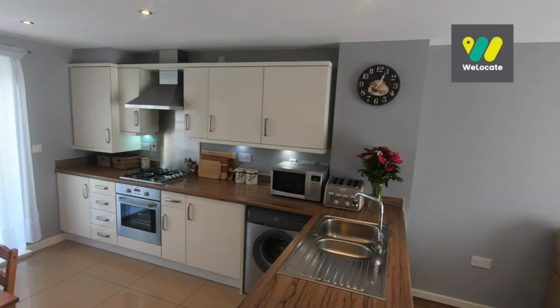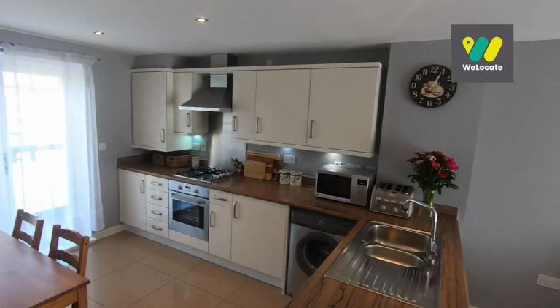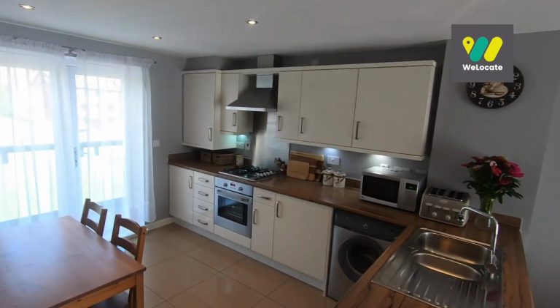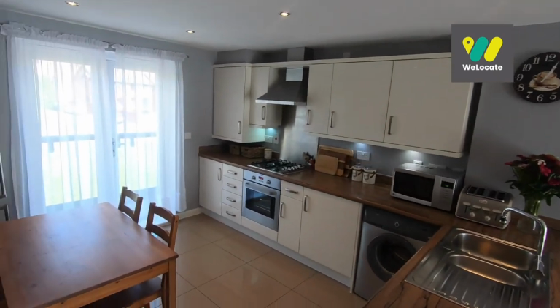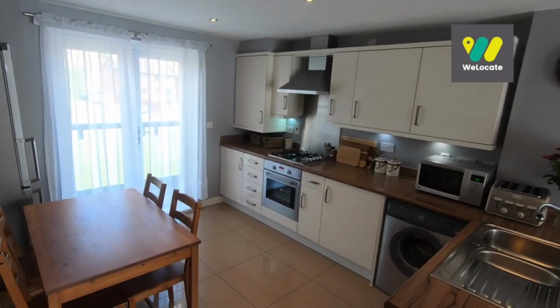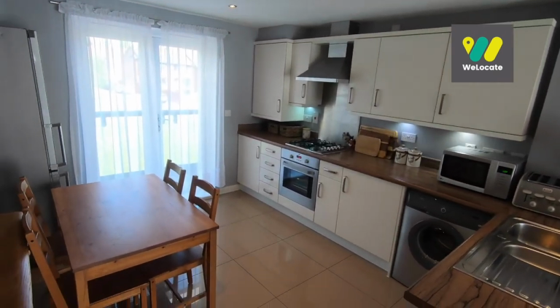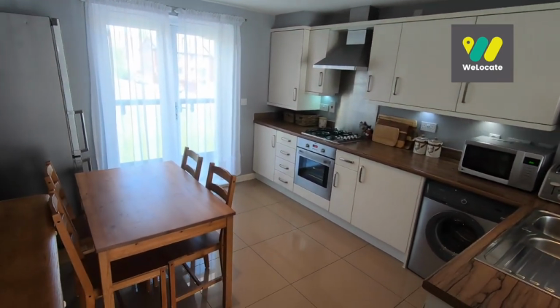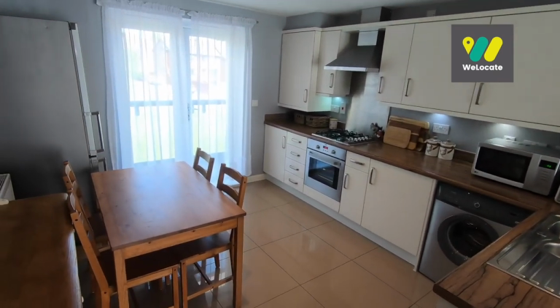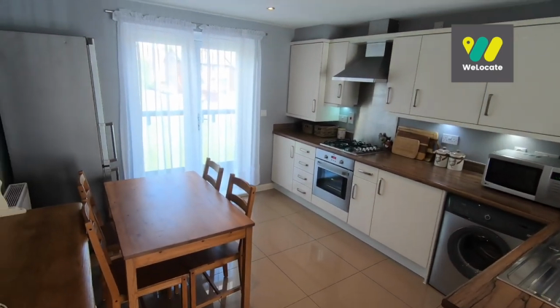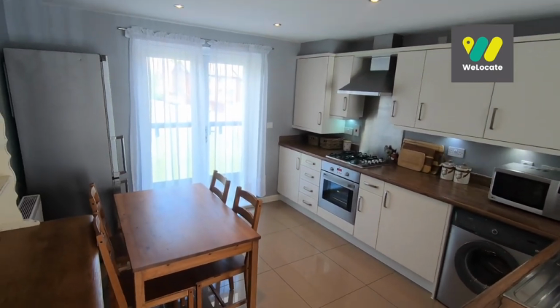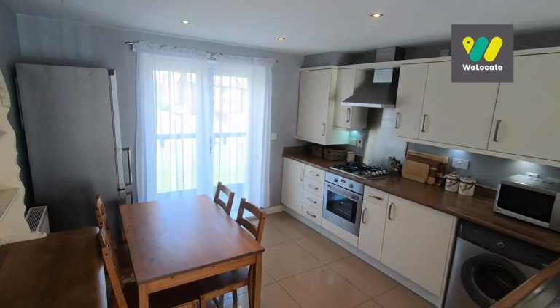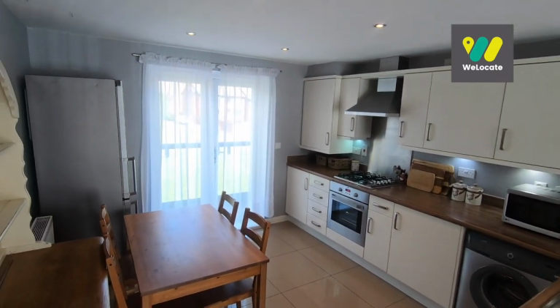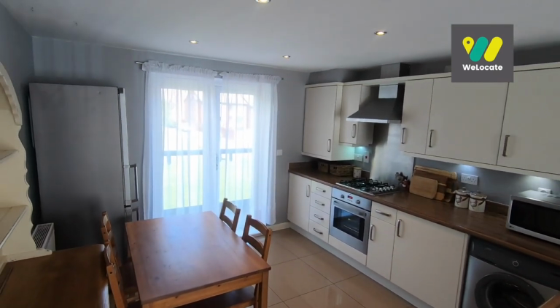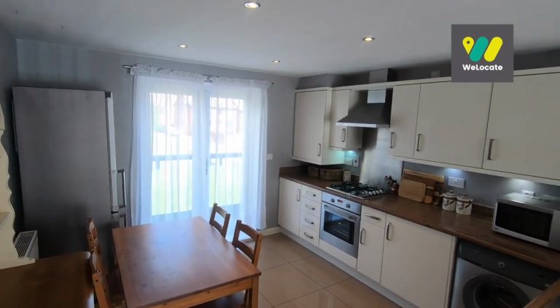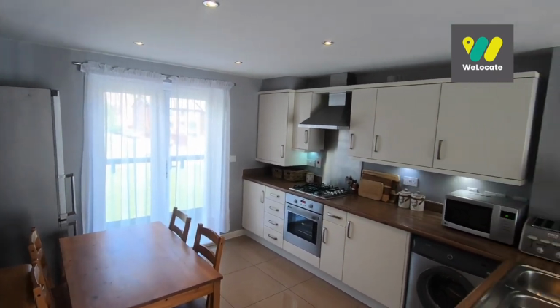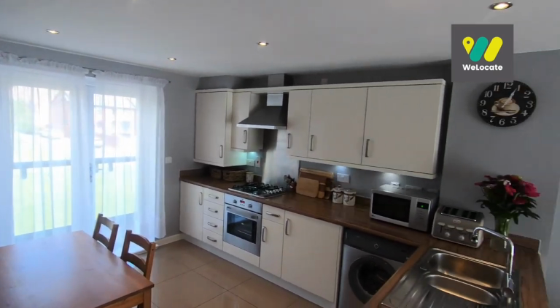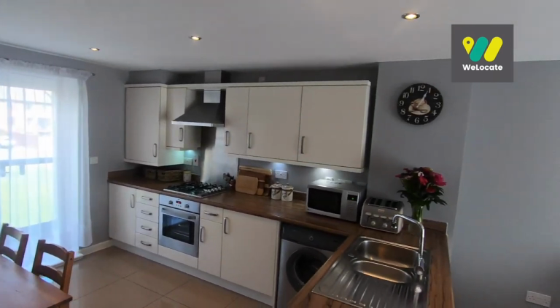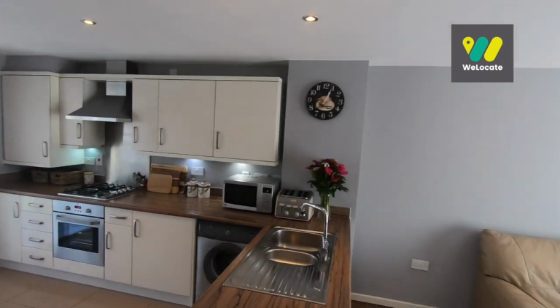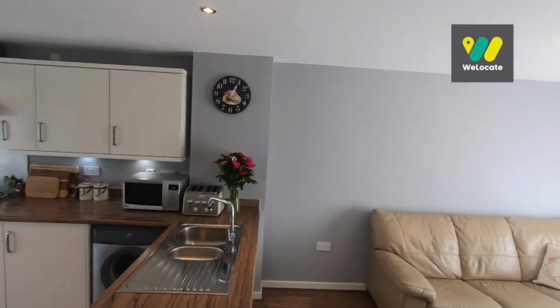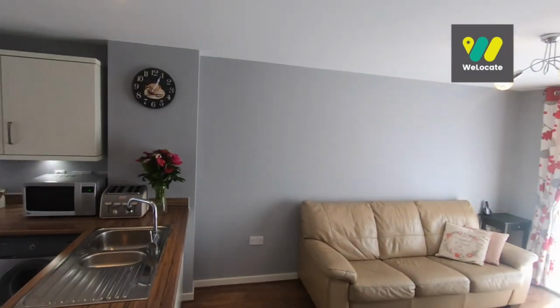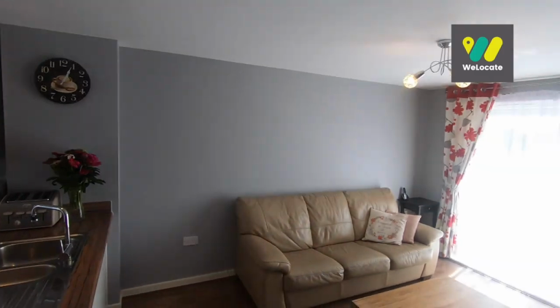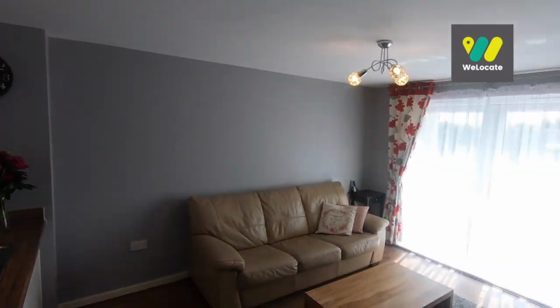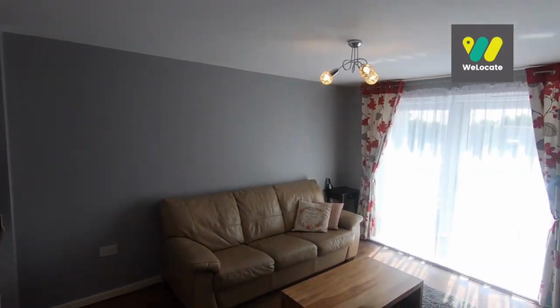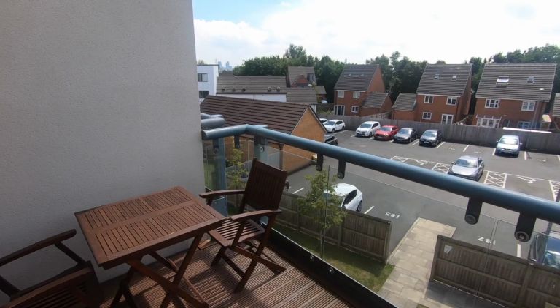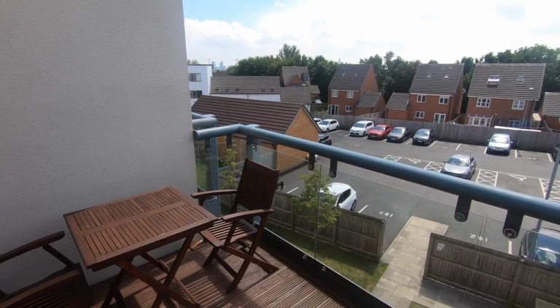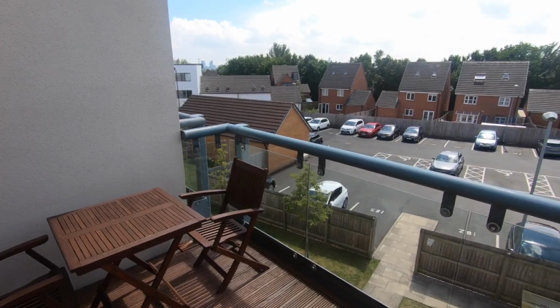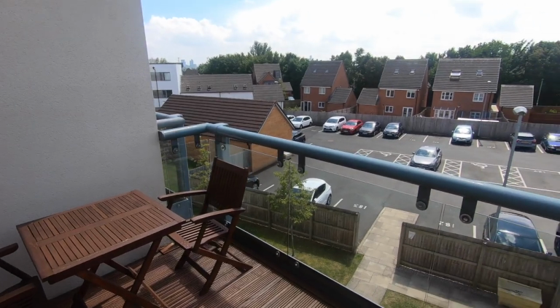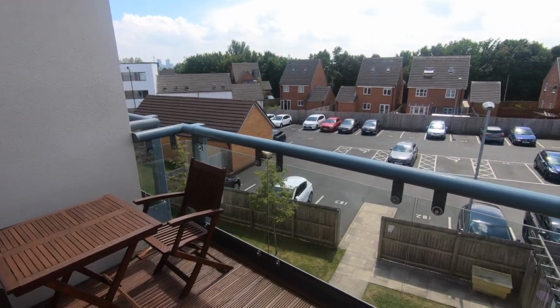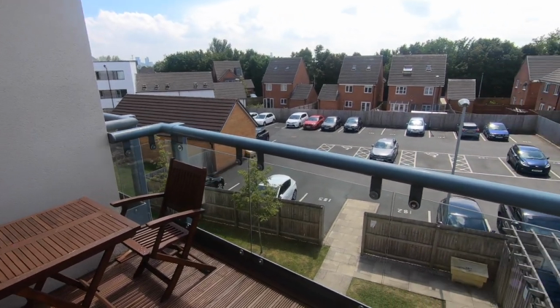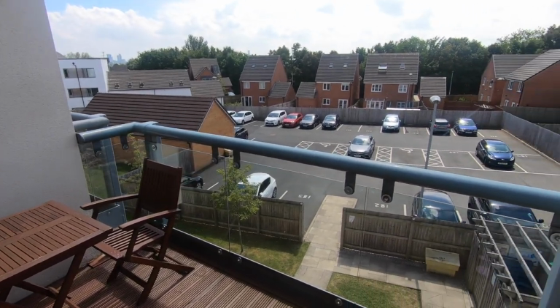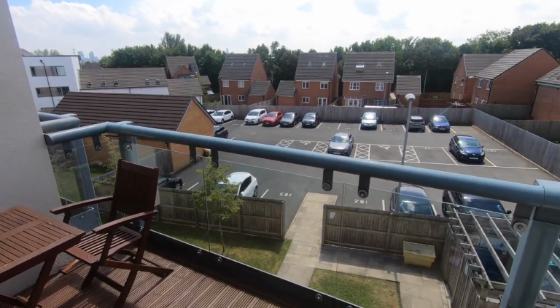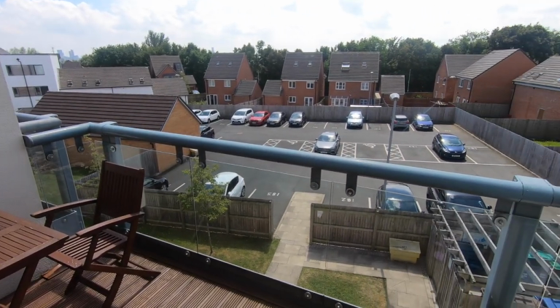You've even got space there for a dining table and chairs, and you've got the French doors at each end of the room, which both lead out onto the balconies — one to the rear and one to the front.